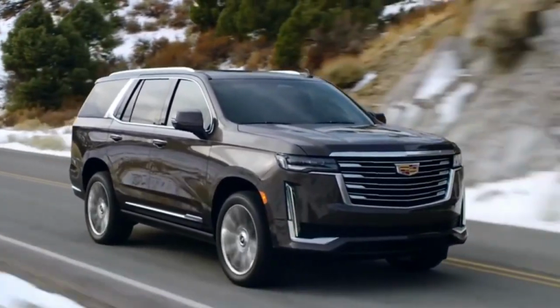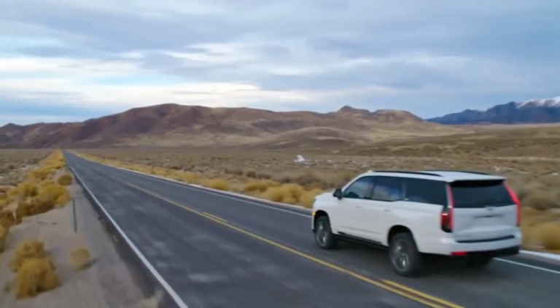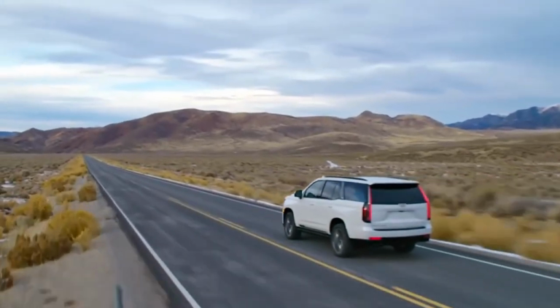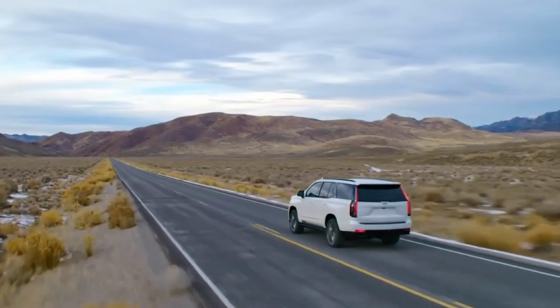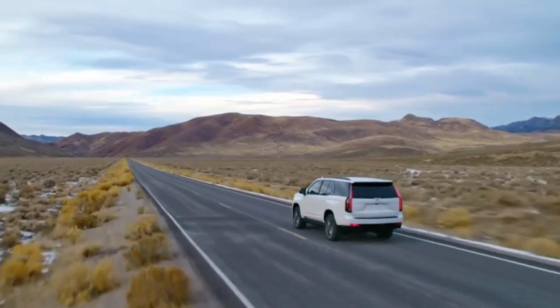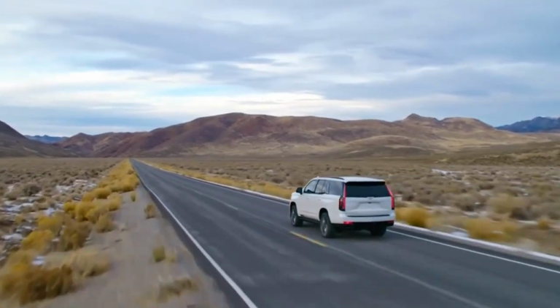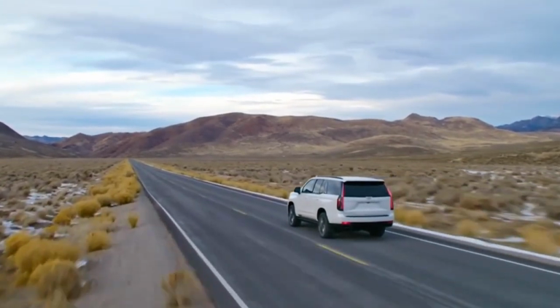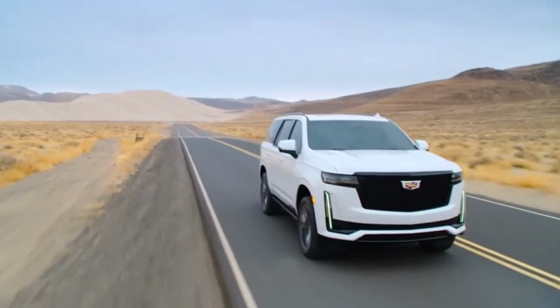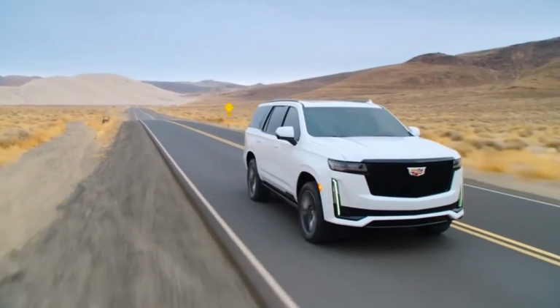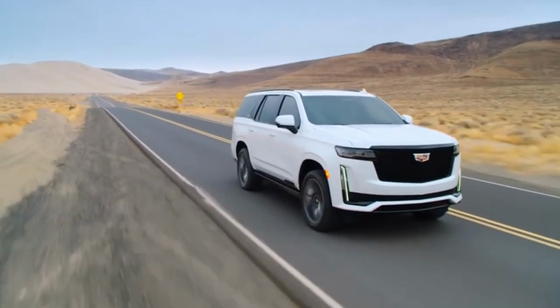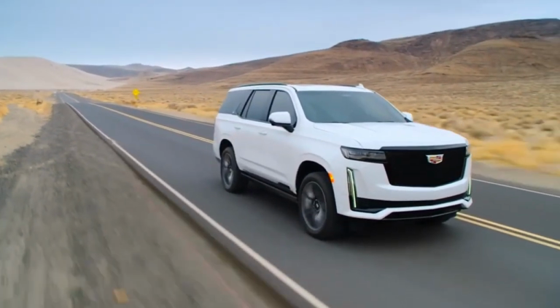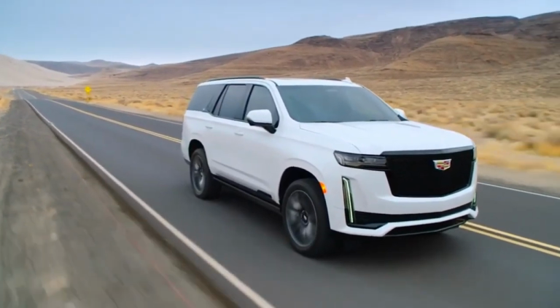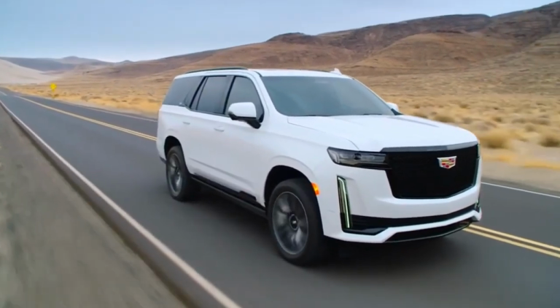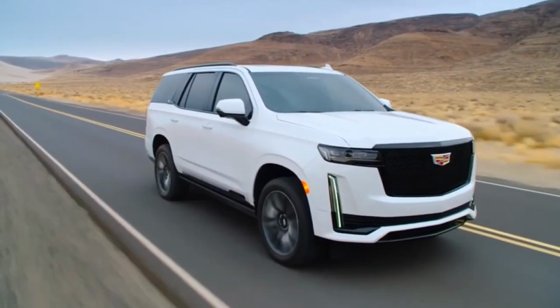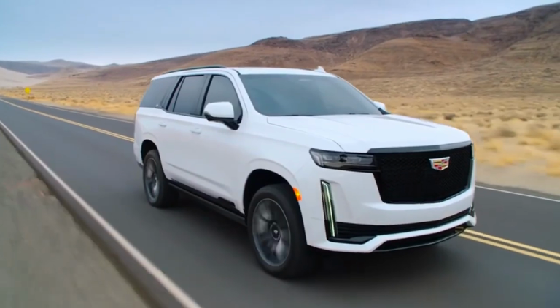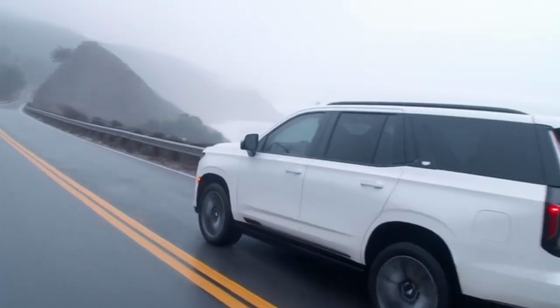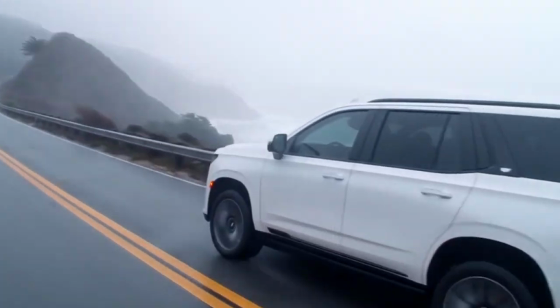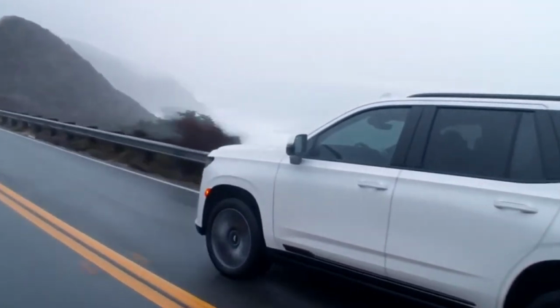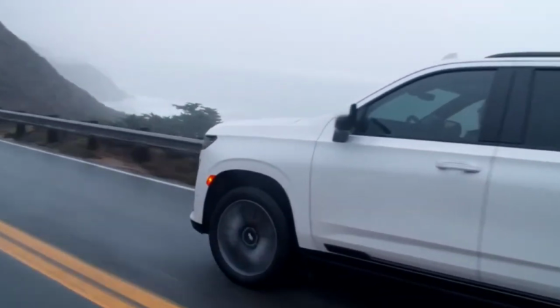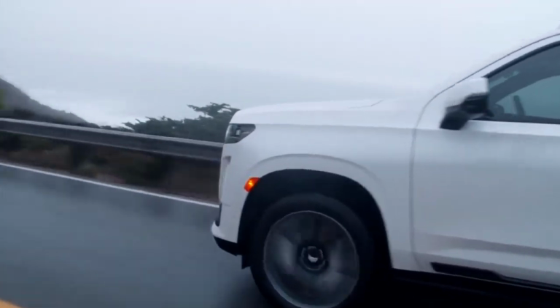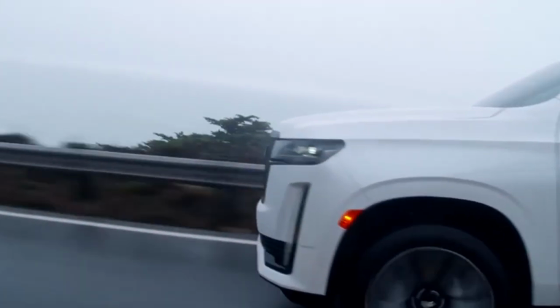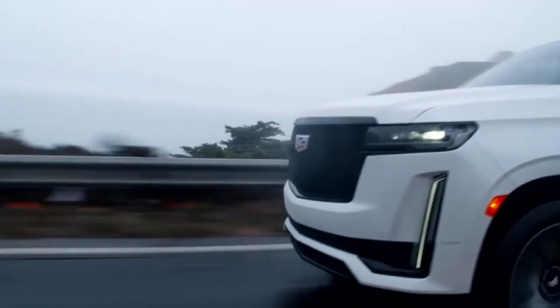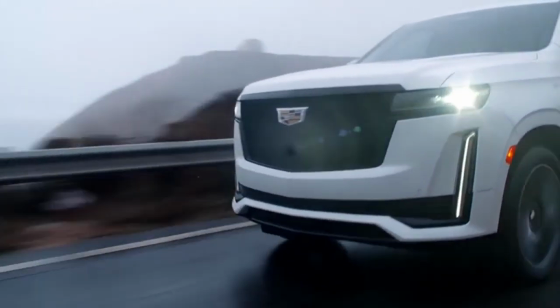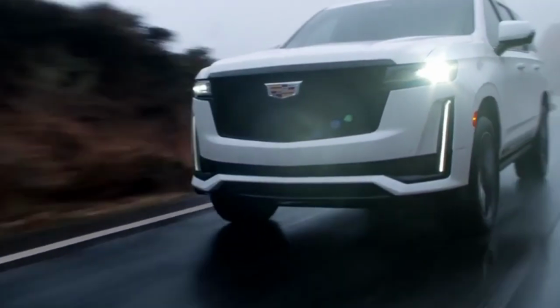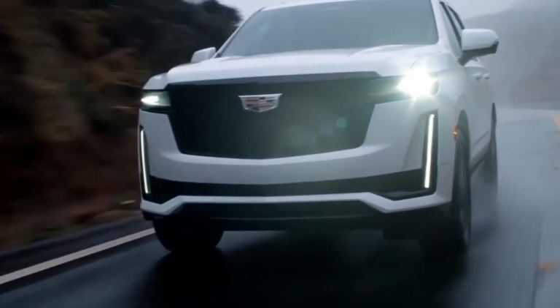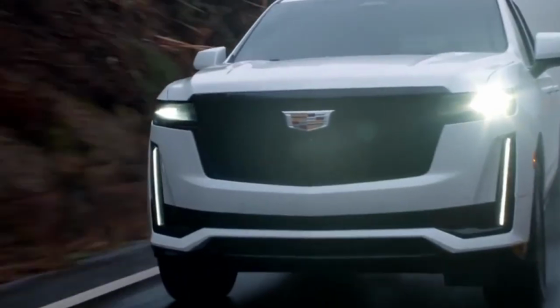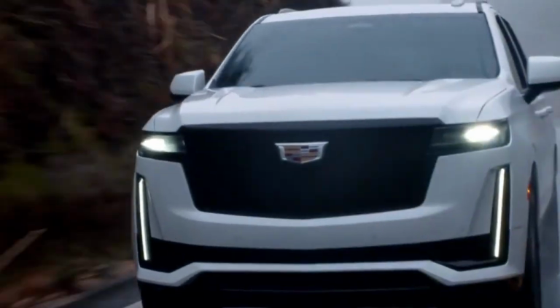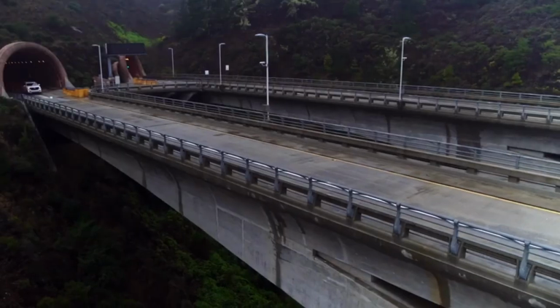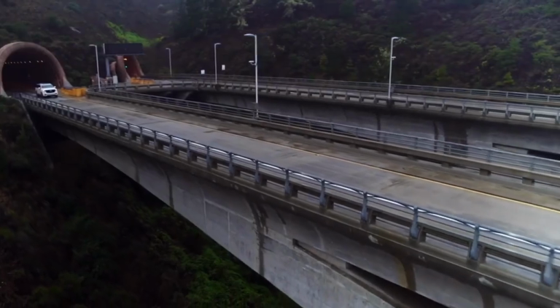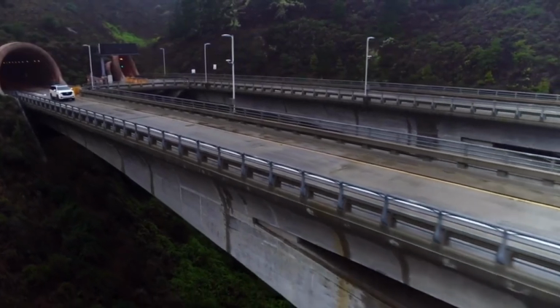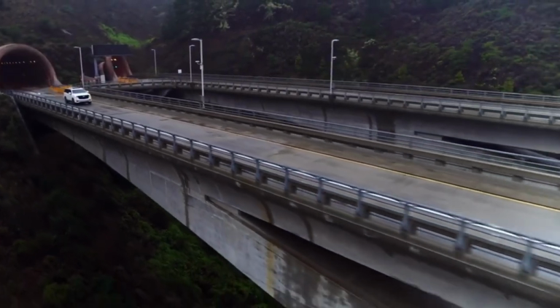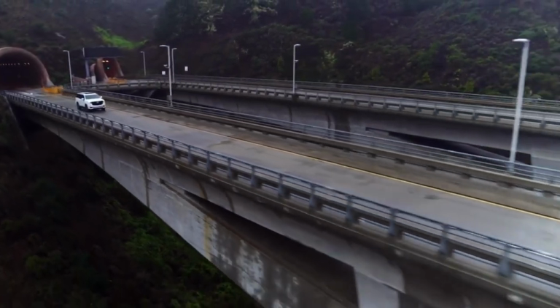Cadillac may be in the process of preparing for an all-electric future, but its Escalade full-size SUV is still the model that helps keep the brand's sales machine rolling.